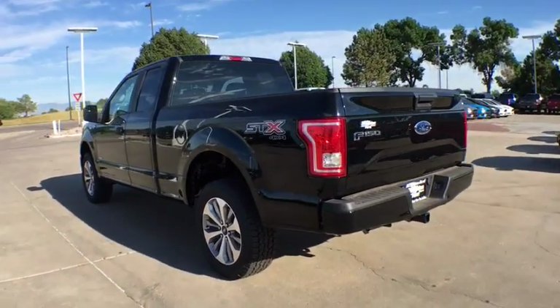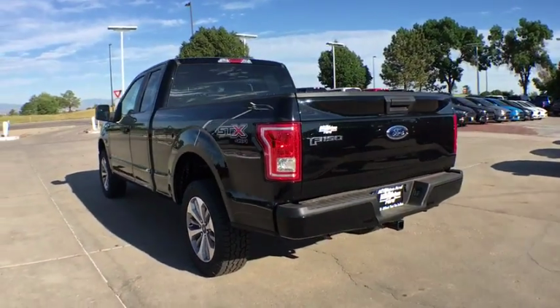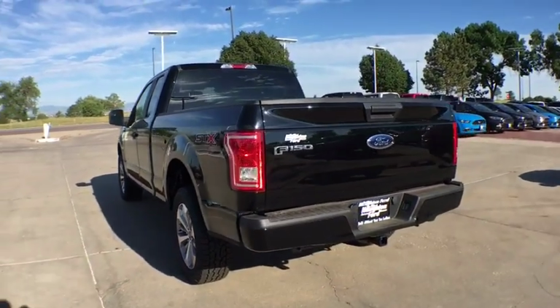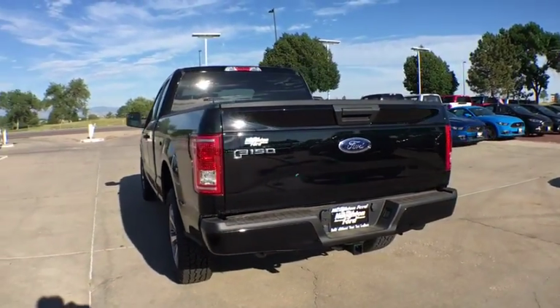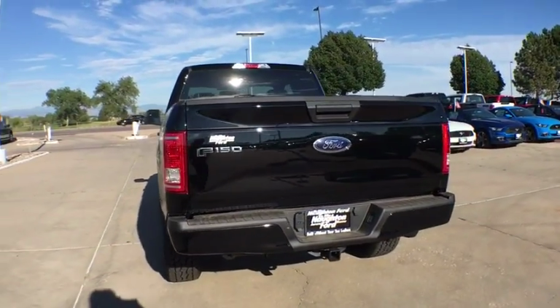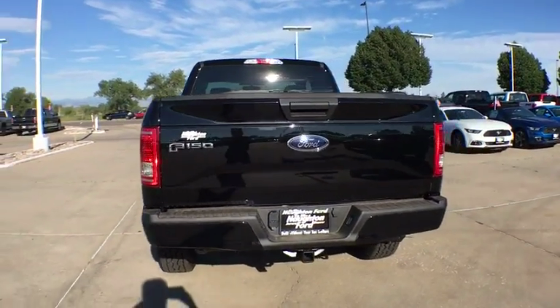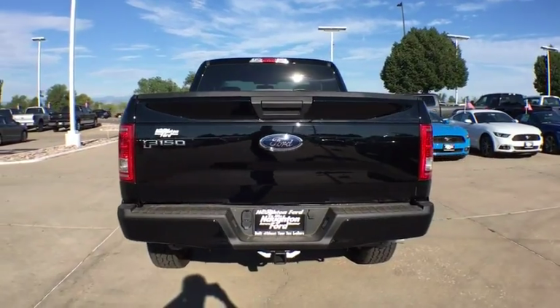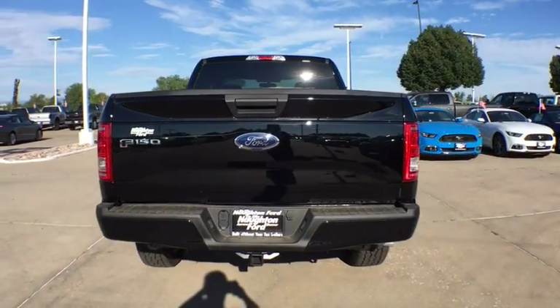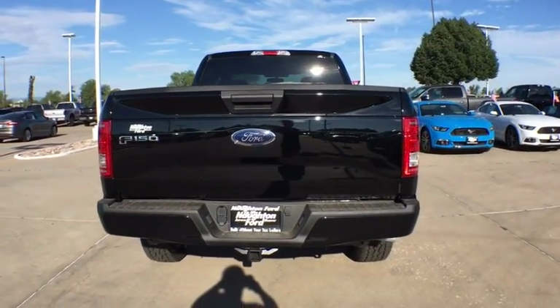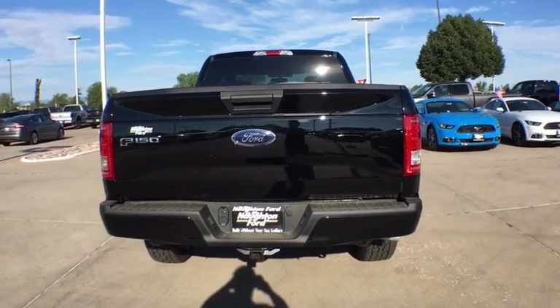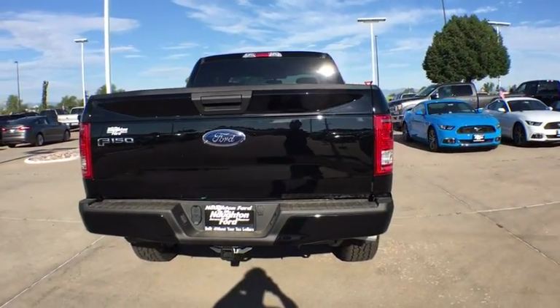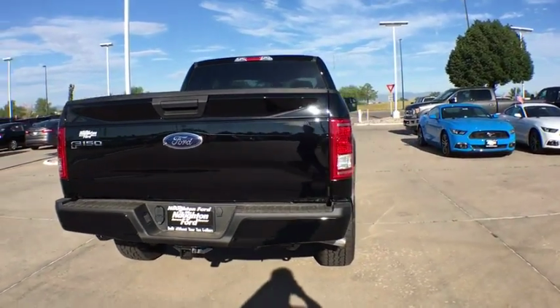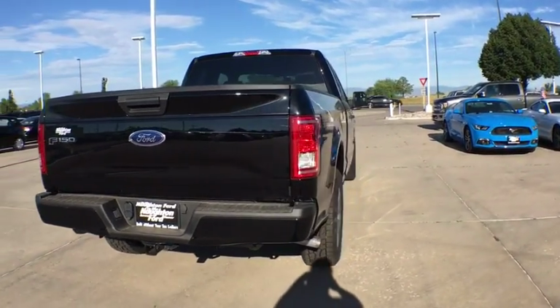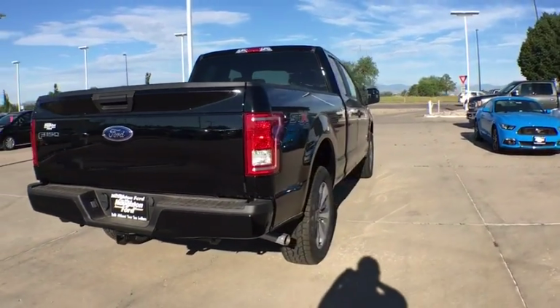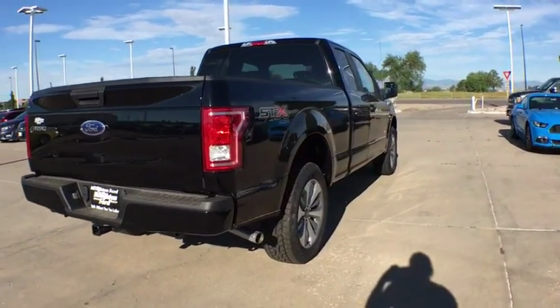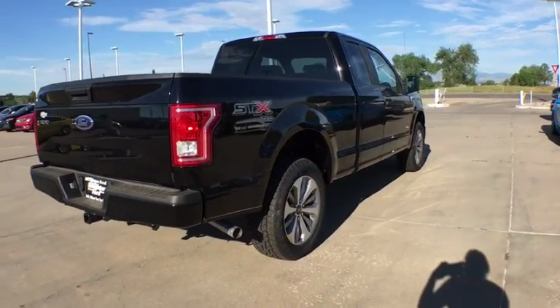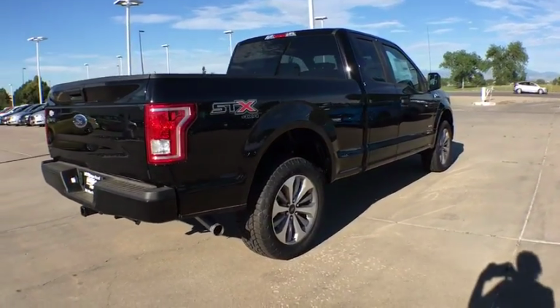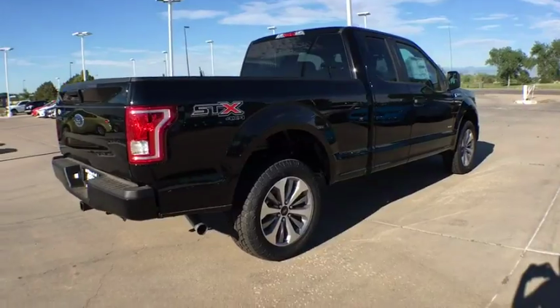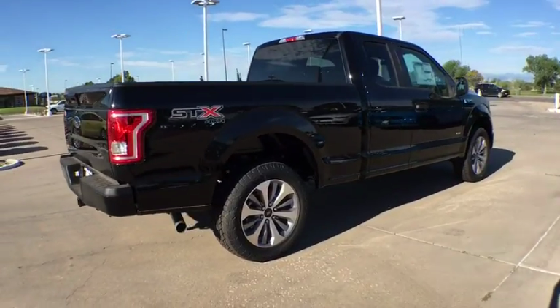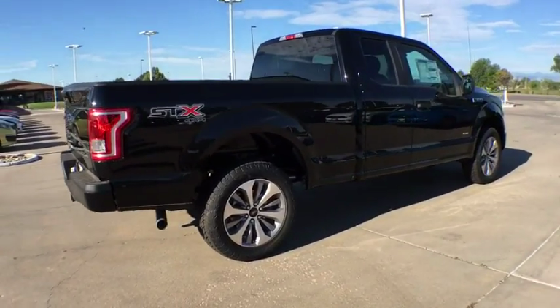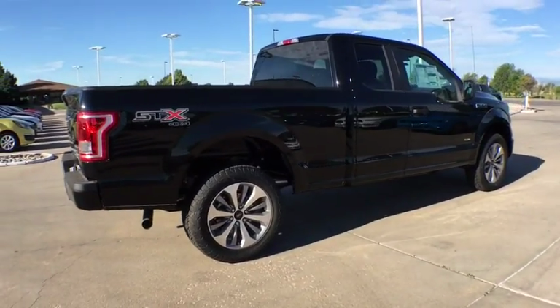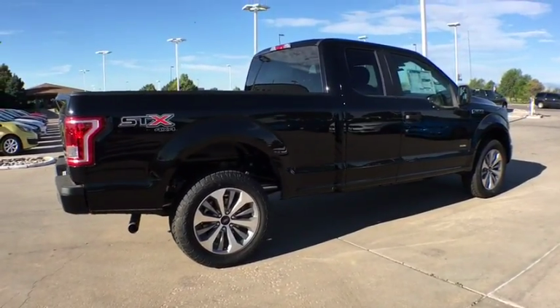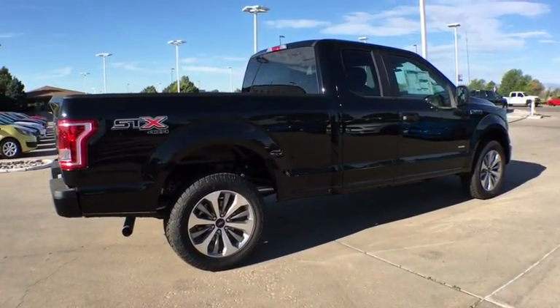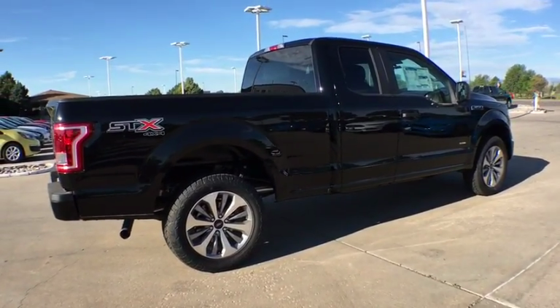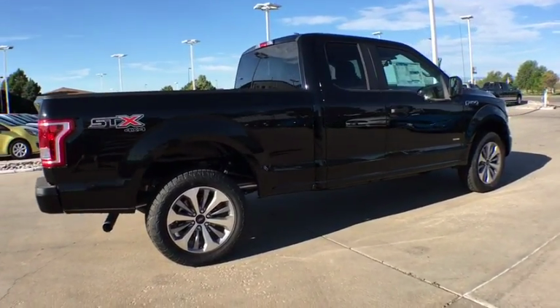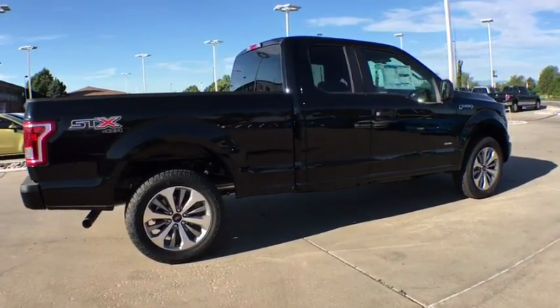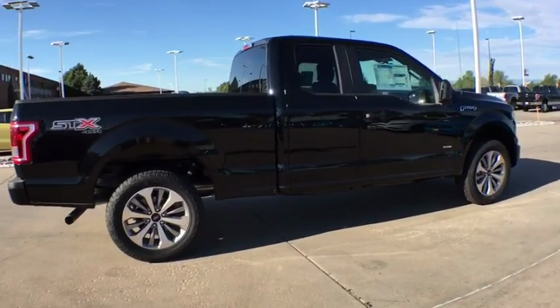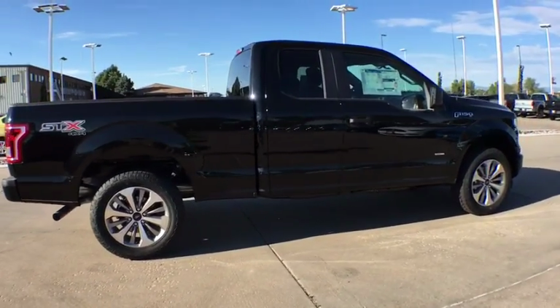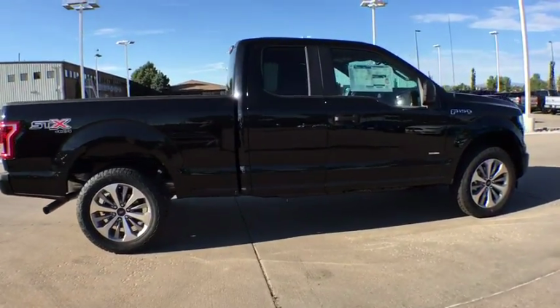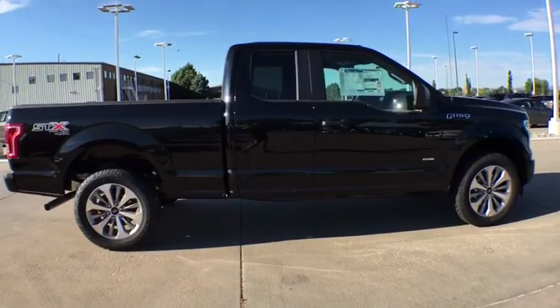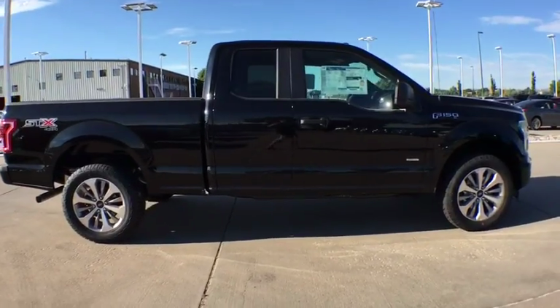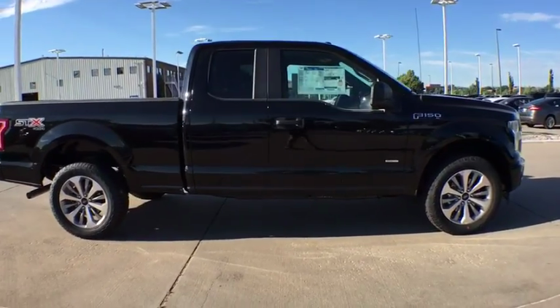Four-wheel drive, keyless entry, Bluetooth, power steering, adjustable steering wheel, driver lumbar, four-wheel disc brakes, cruise control, front floor mat, ABS four-wheel, rear defrost, AM FM stereo radio.